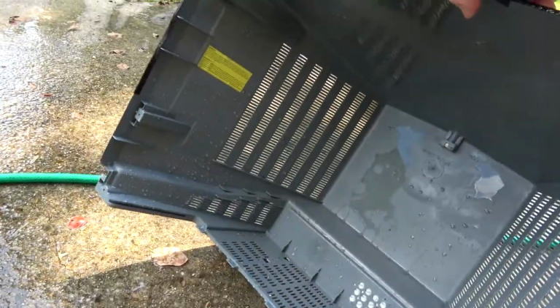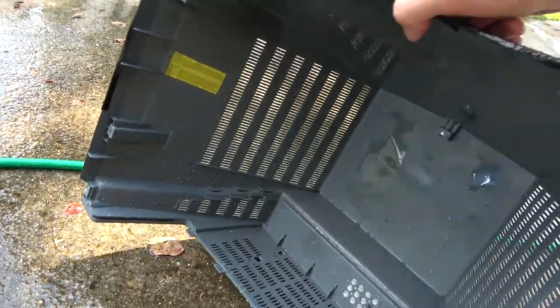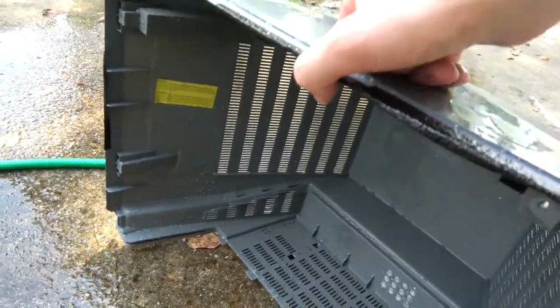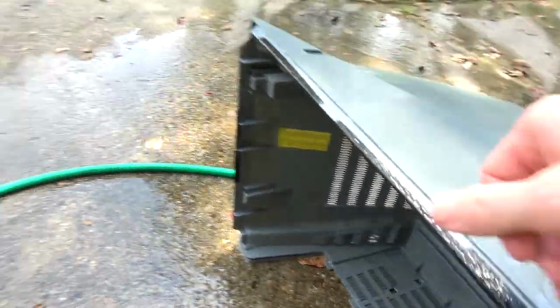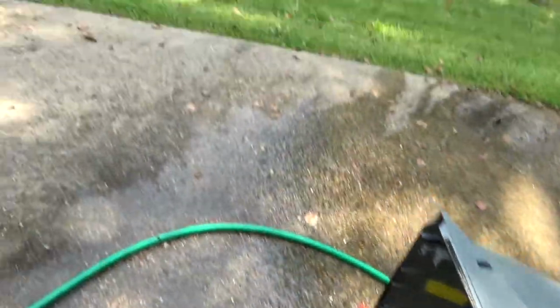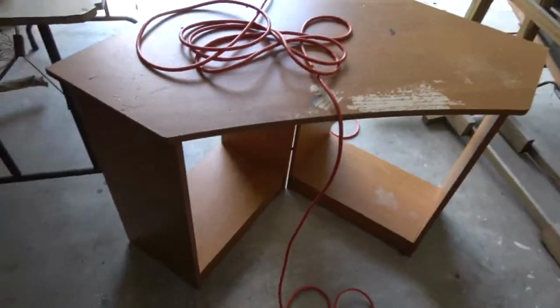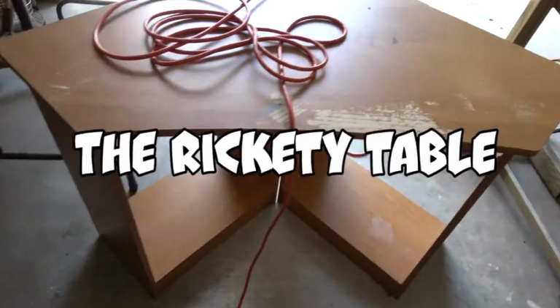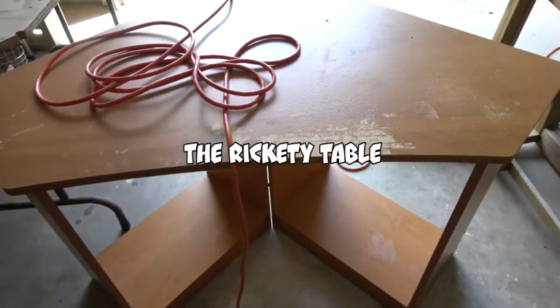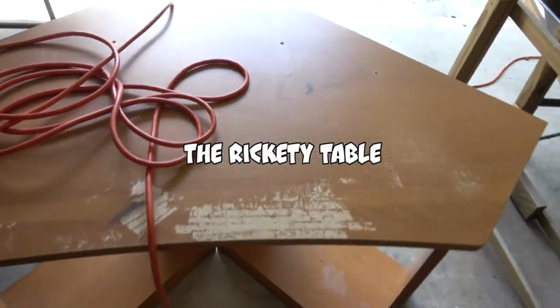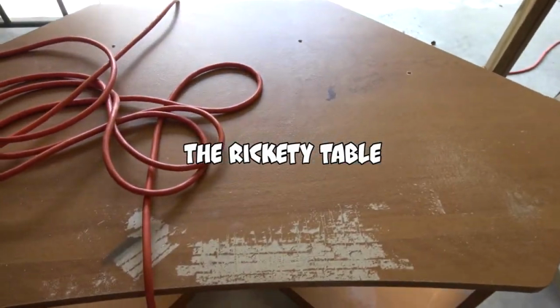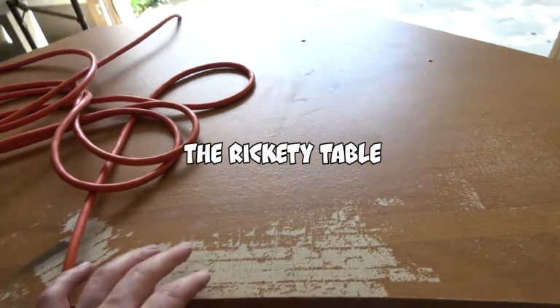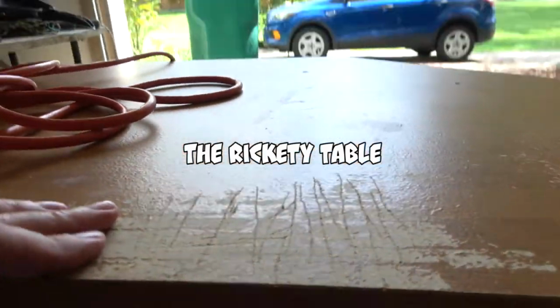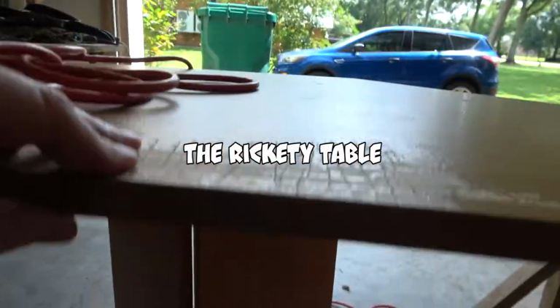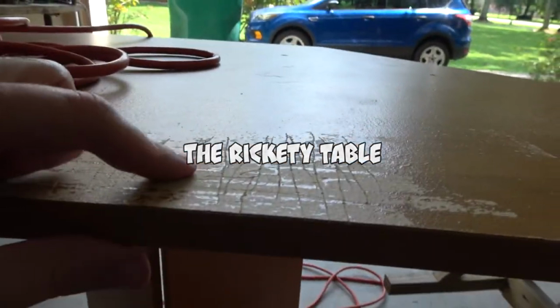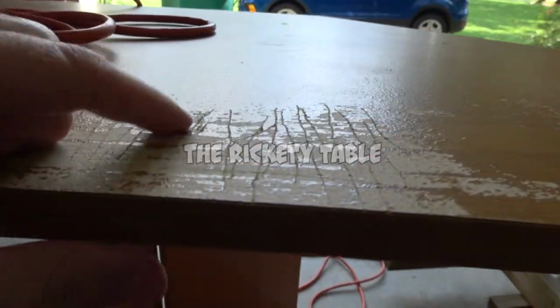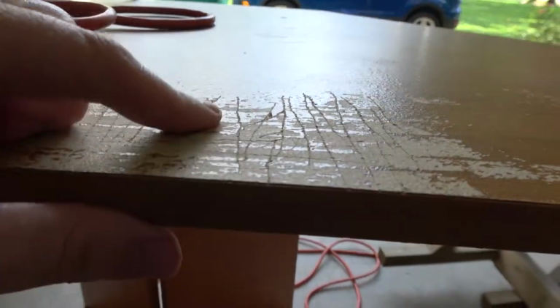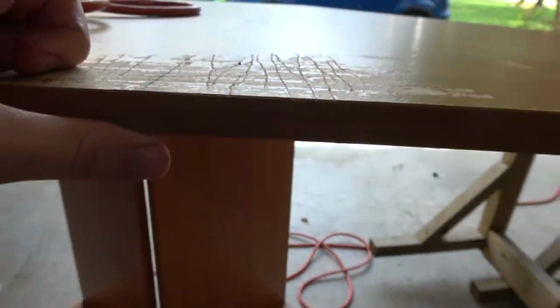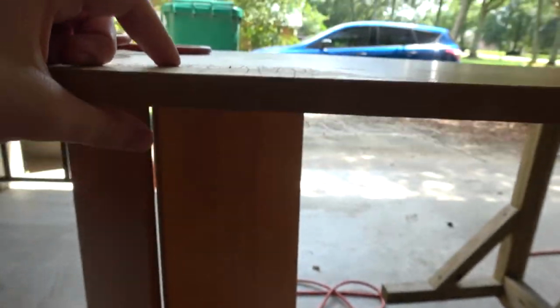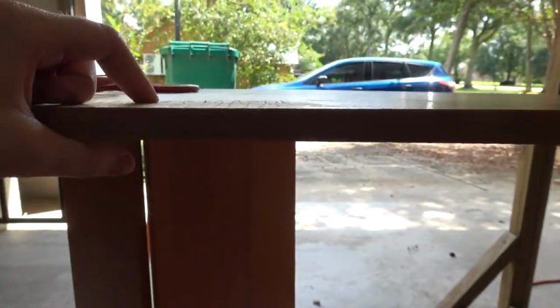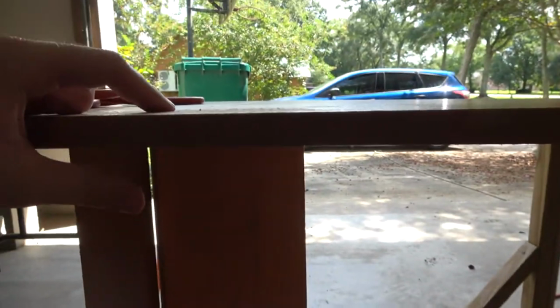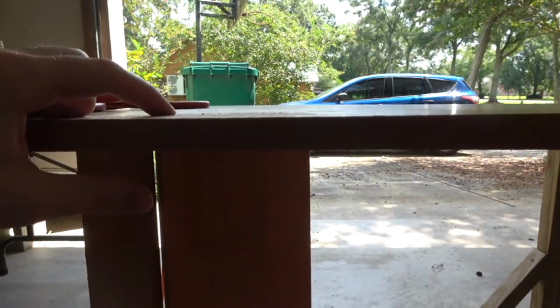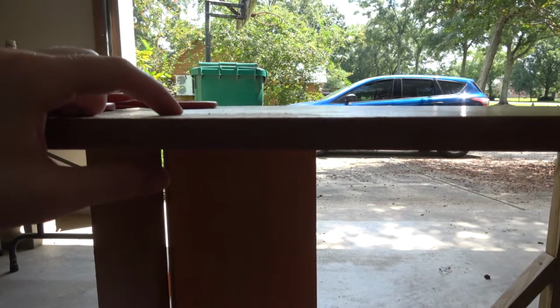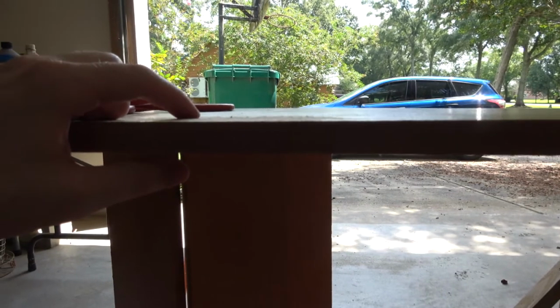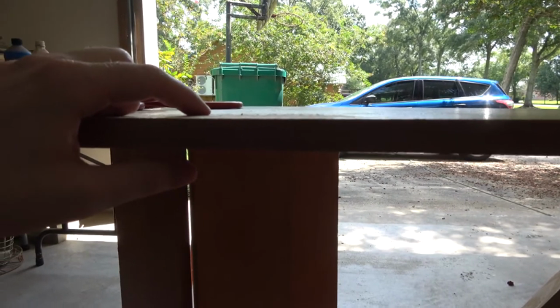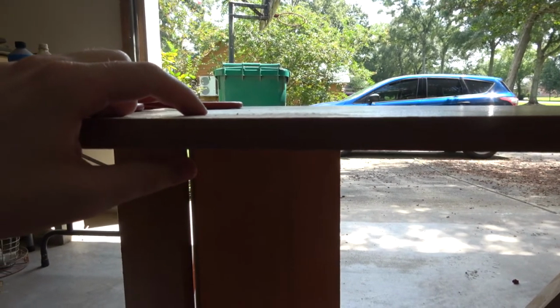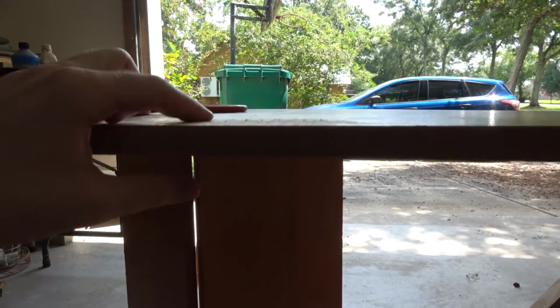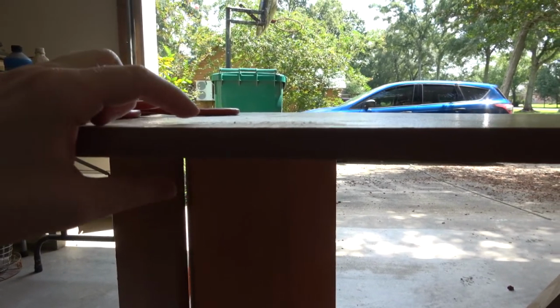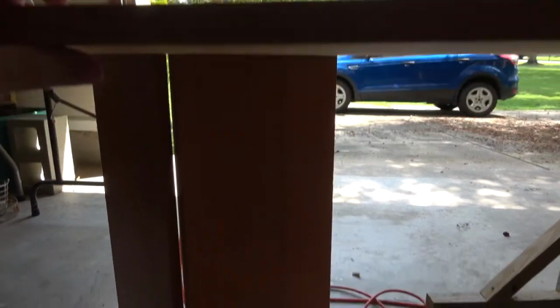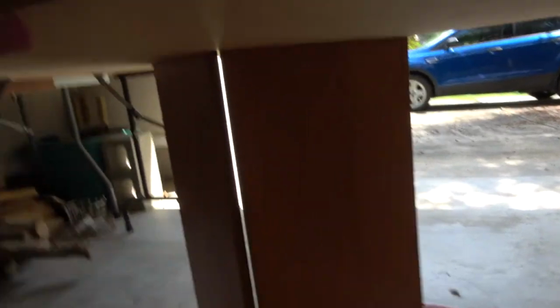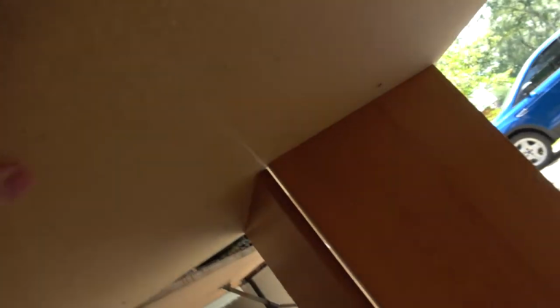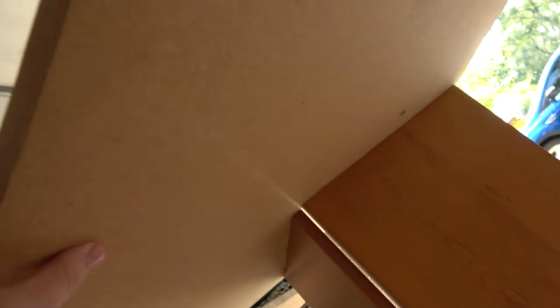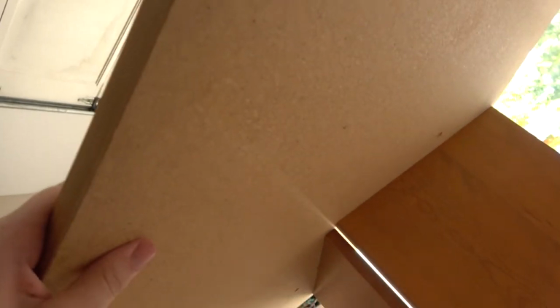Pat him off with a towel, bring him inside. As you can see he's got some severe problems right here. We're not gonna worry about that — we're just gonna paint over it with some spray paint. There's the underside.